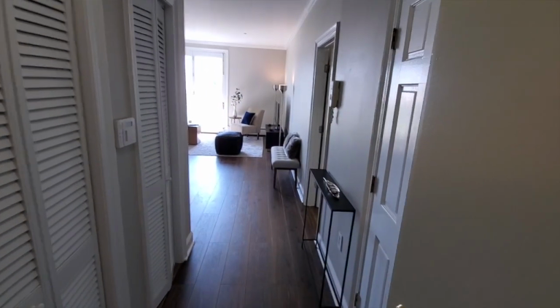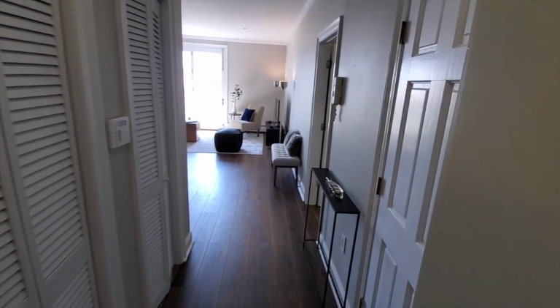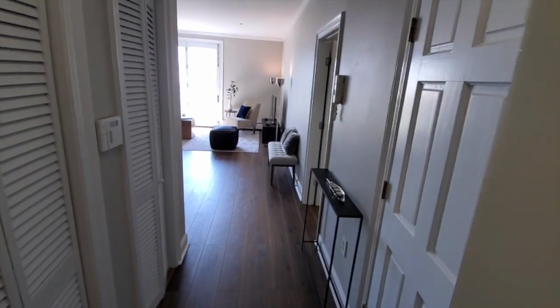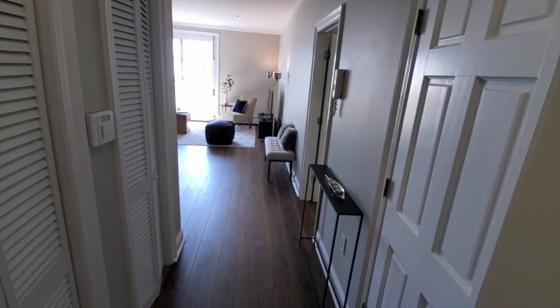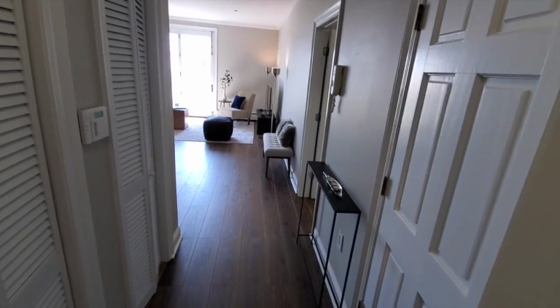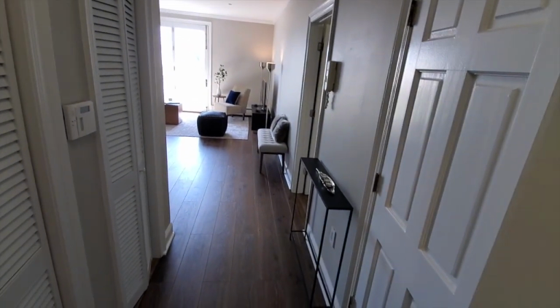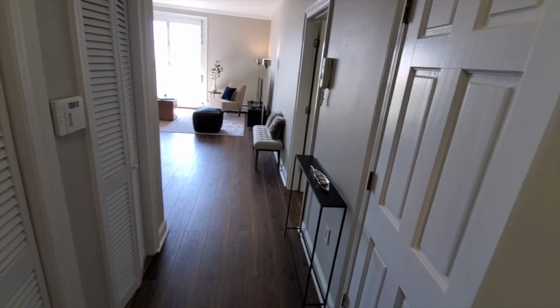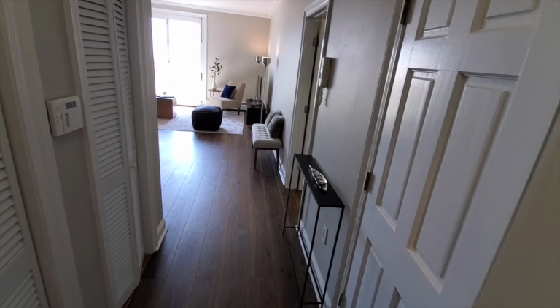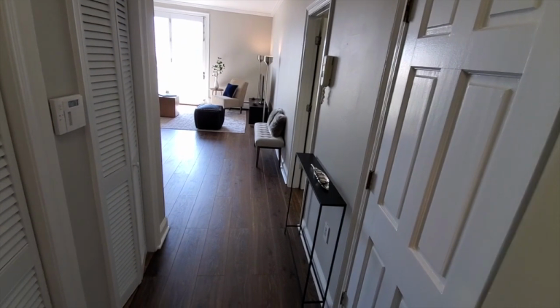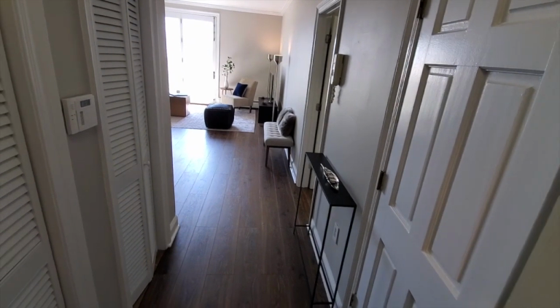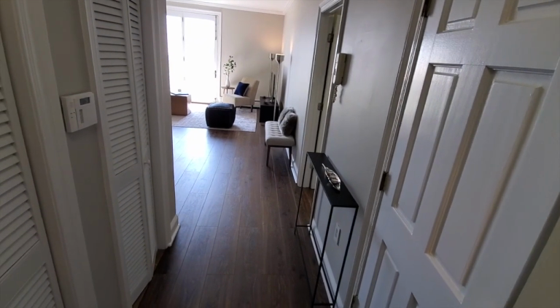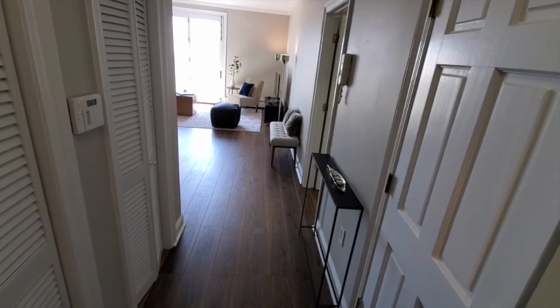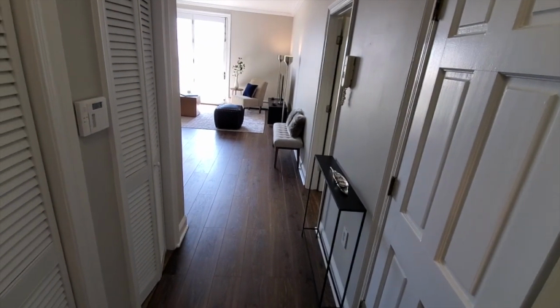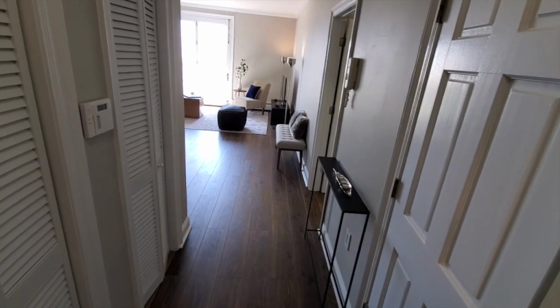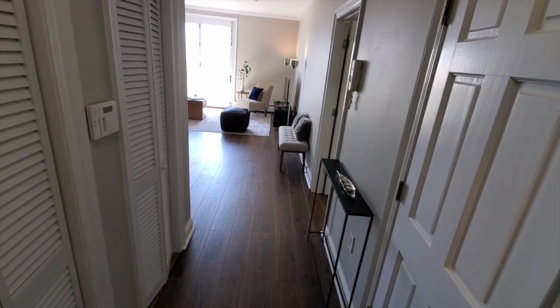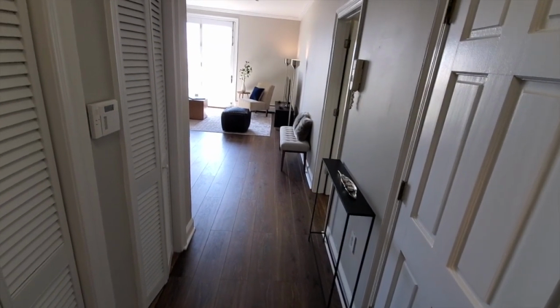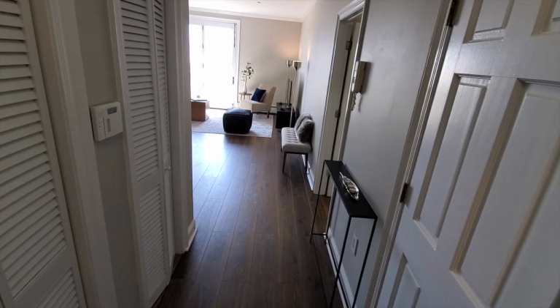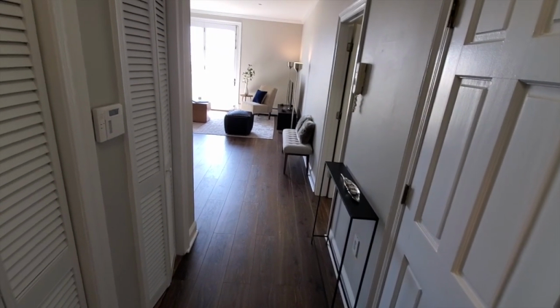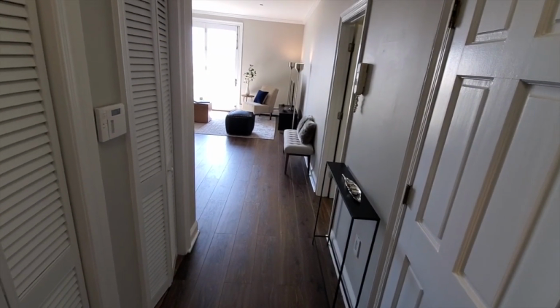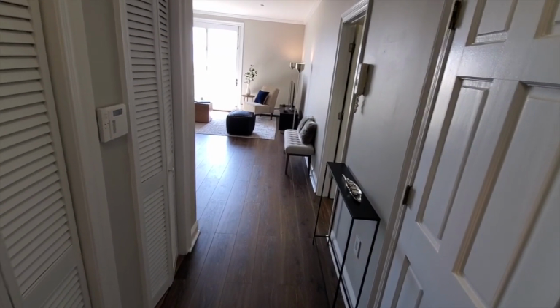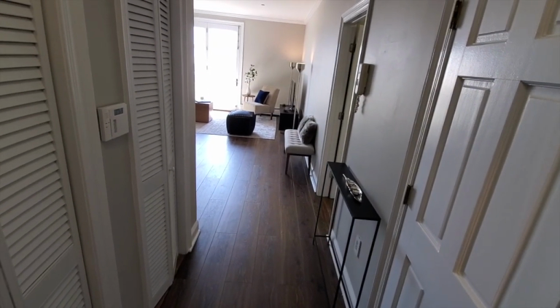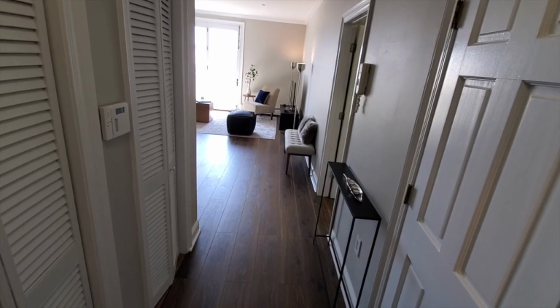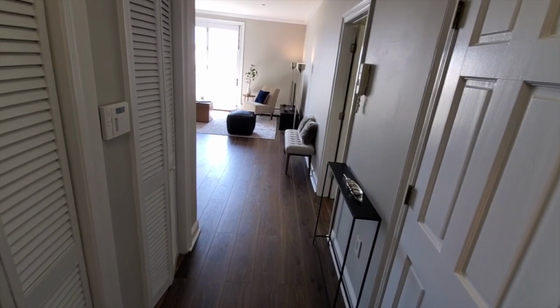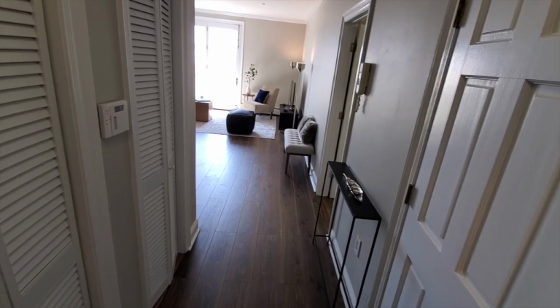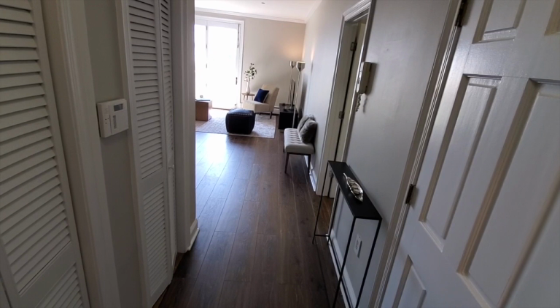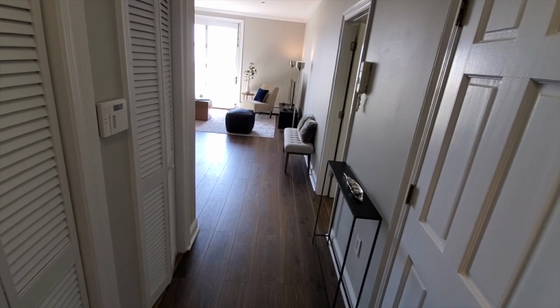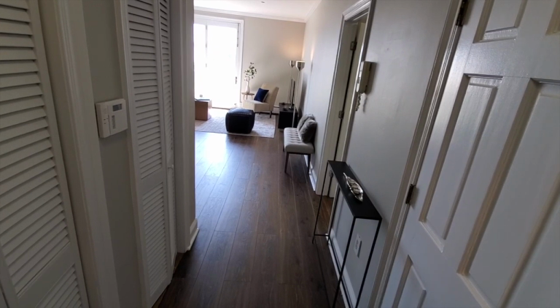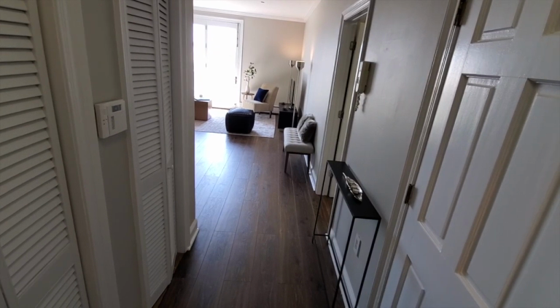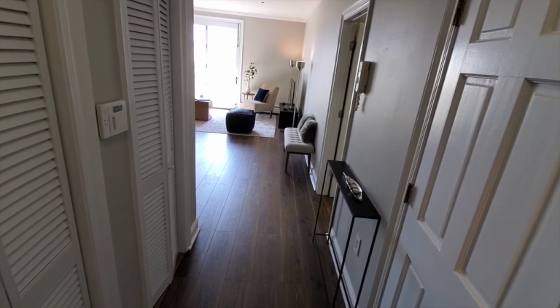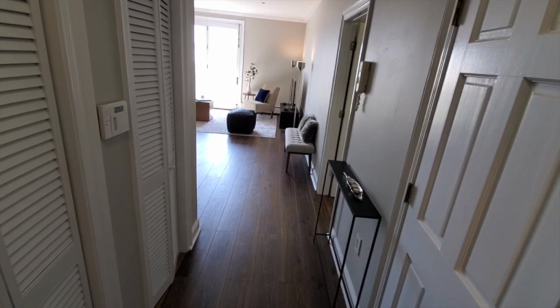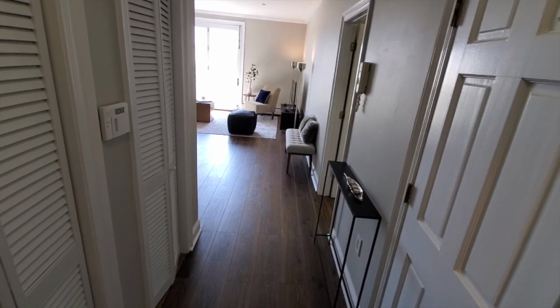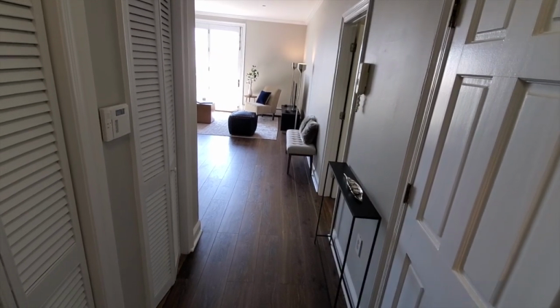This home is one bedroom, one and one half baths, 825 square feet, and it also includes garage parking.